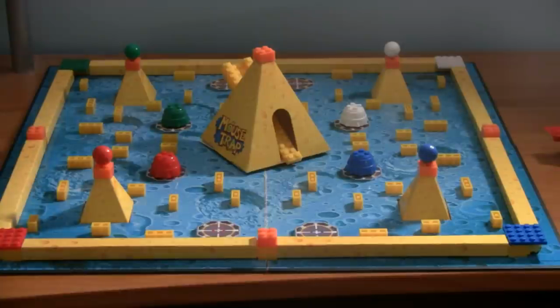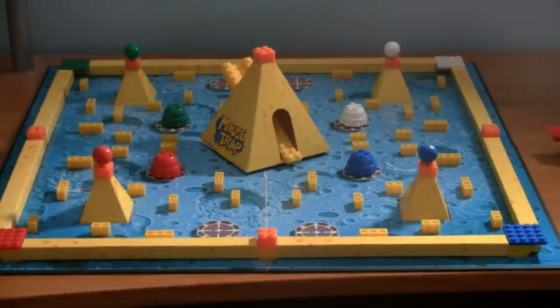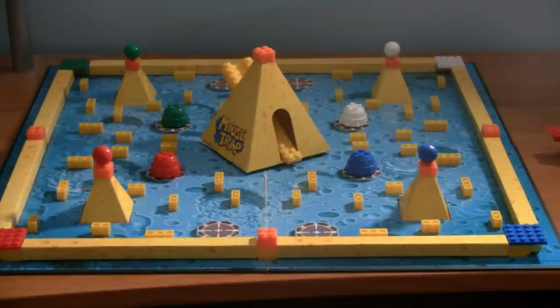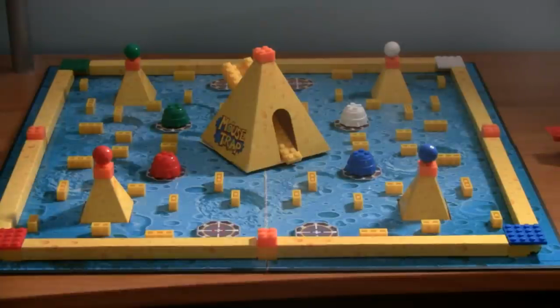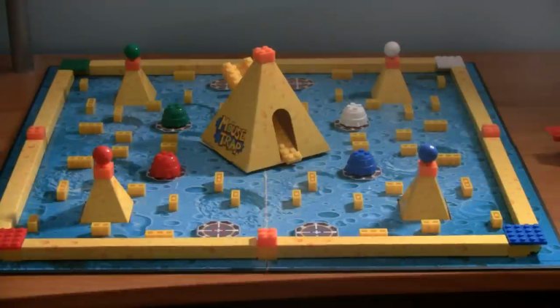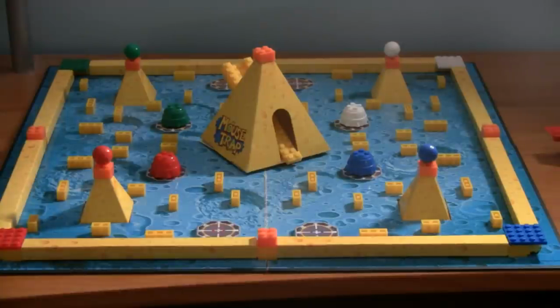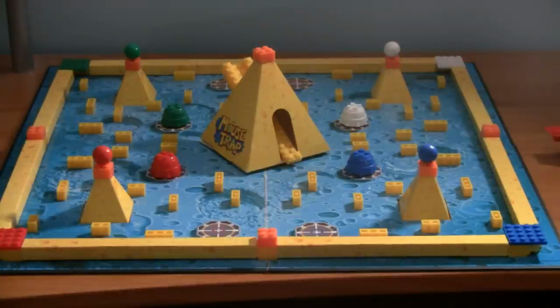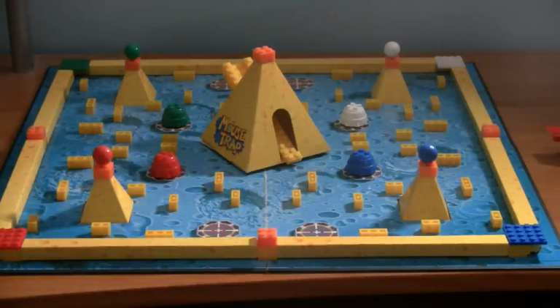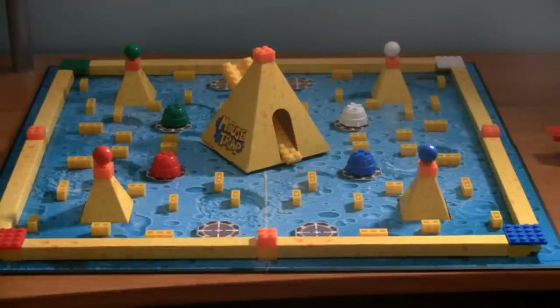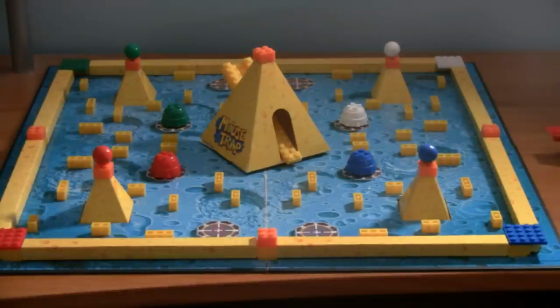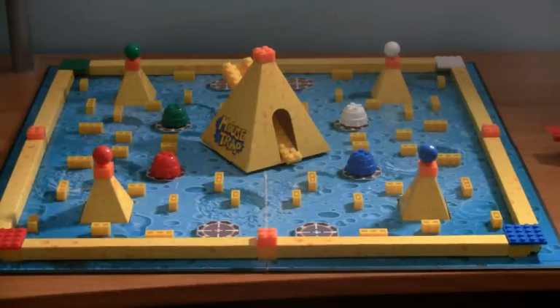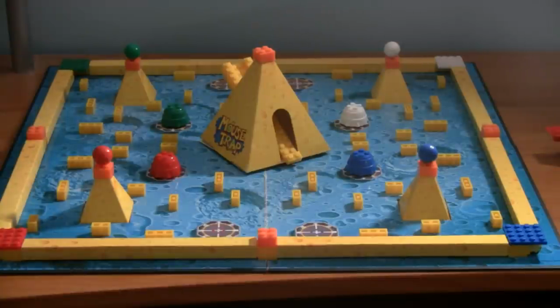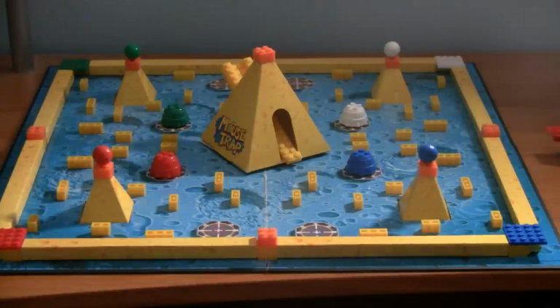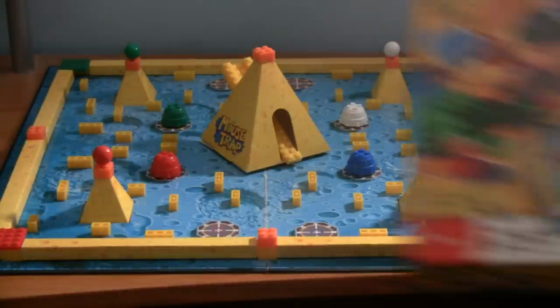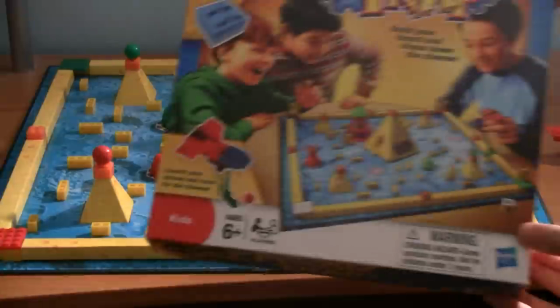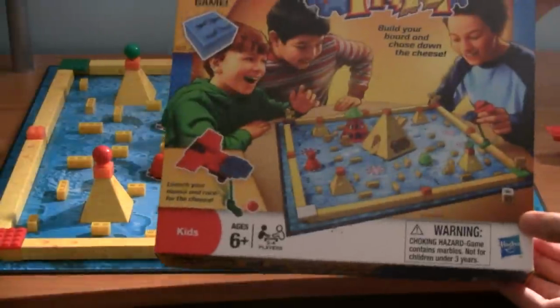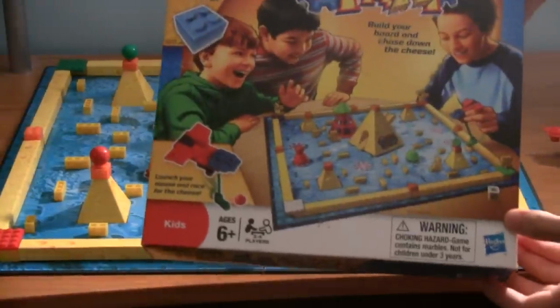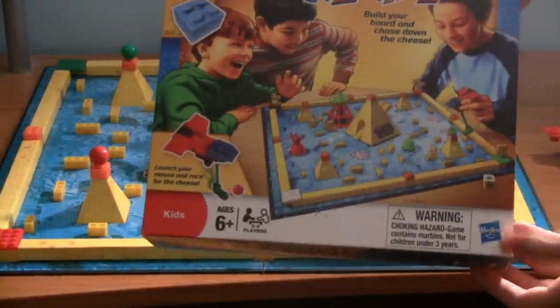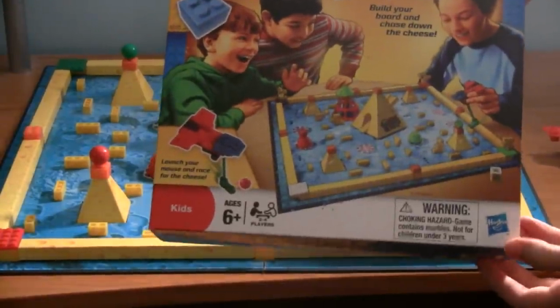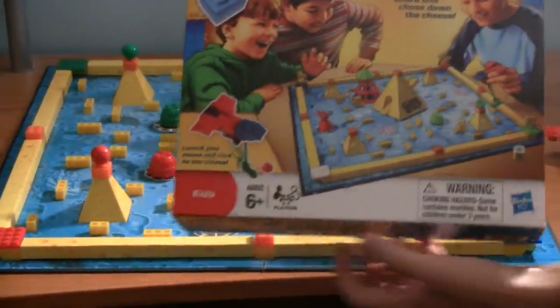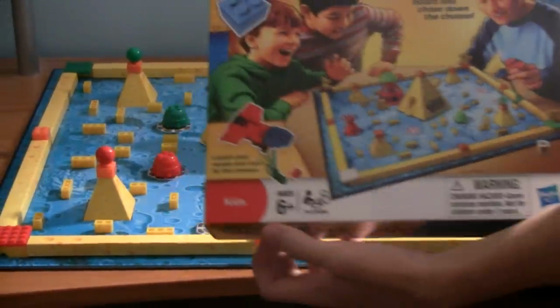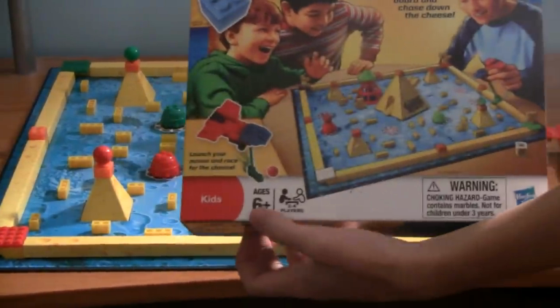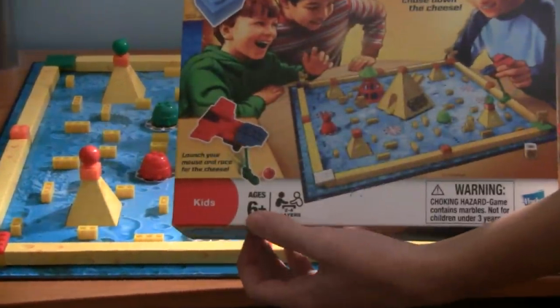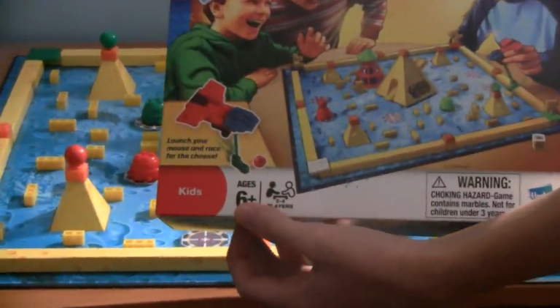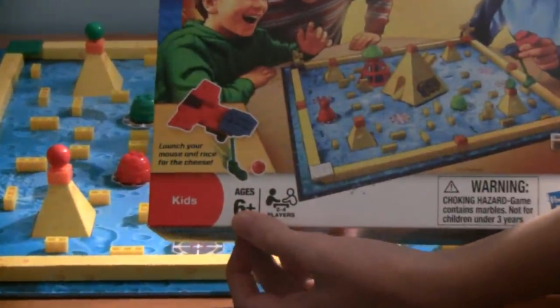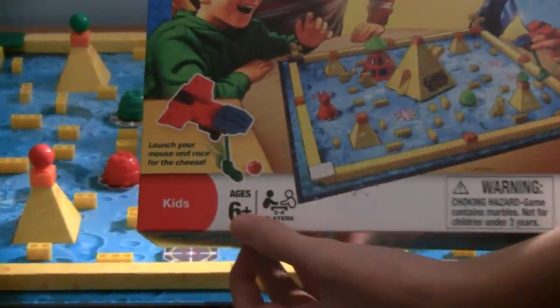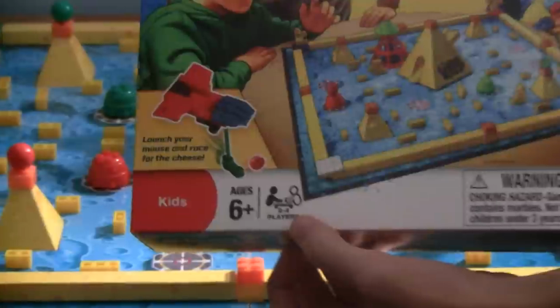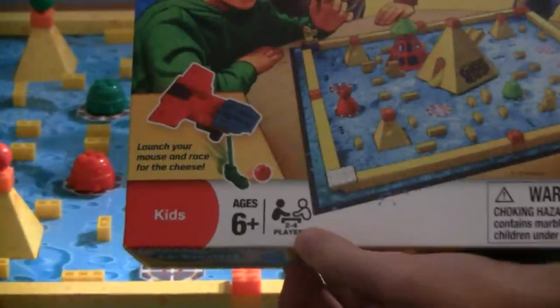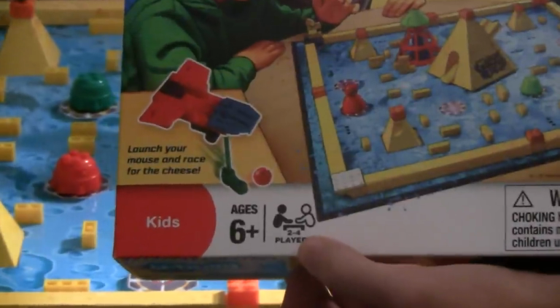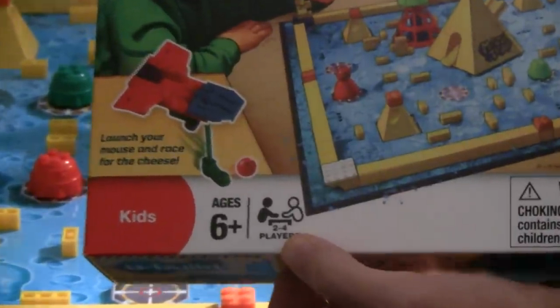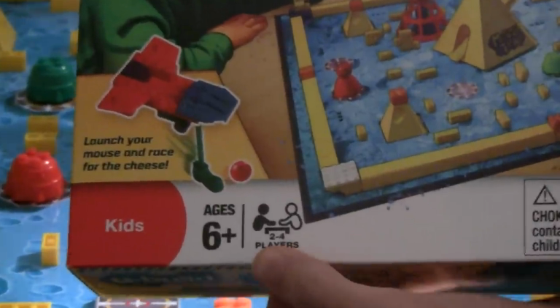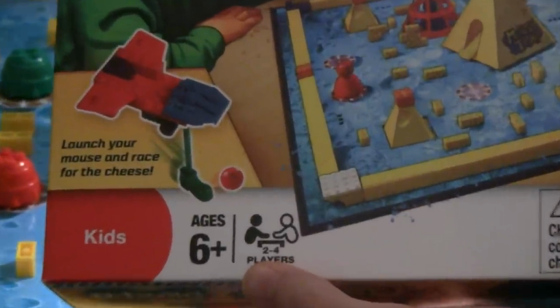Today we'll be reviewing the new U-Build Mousetrap. As you can see, this set is perfect for kids ages 6 and up, and you can play with 2 to 4 players.